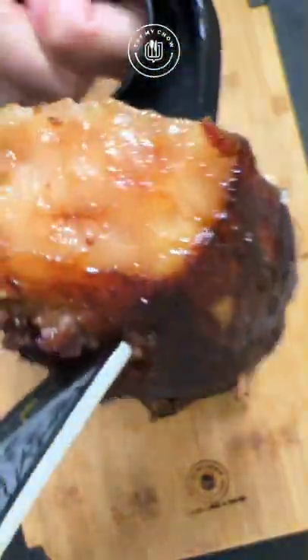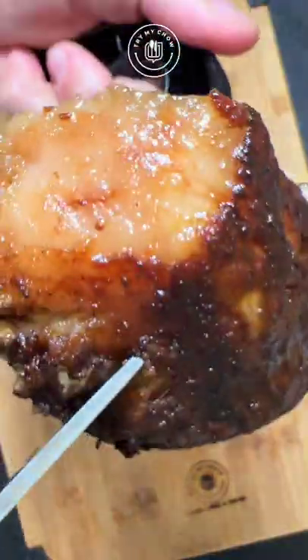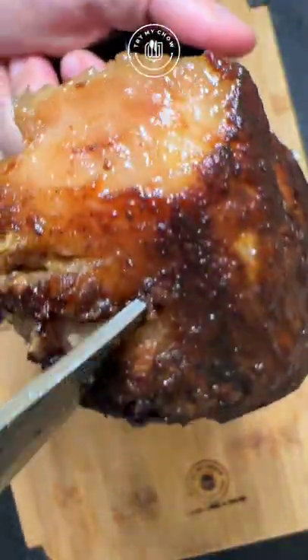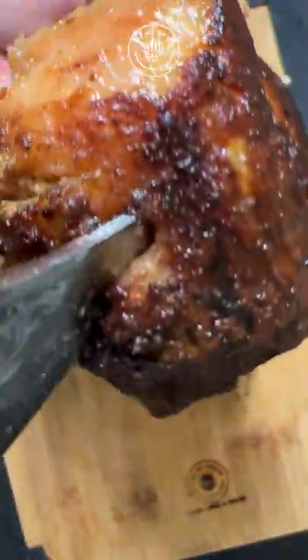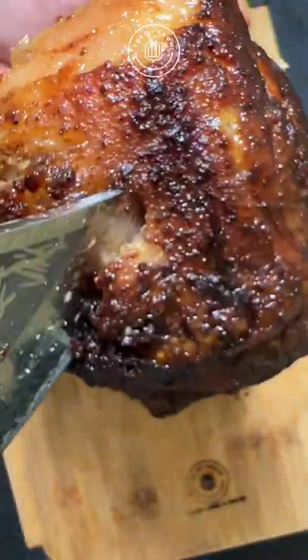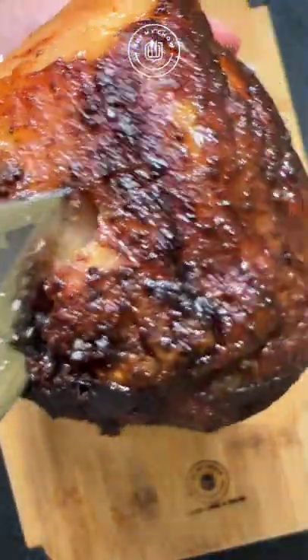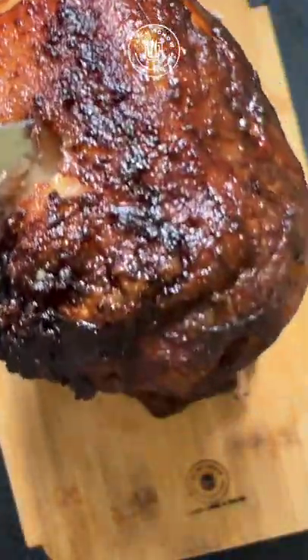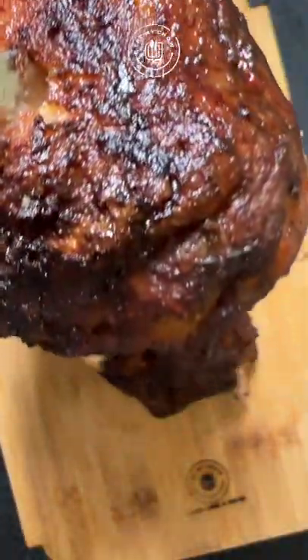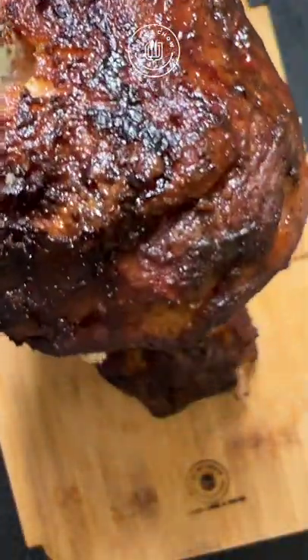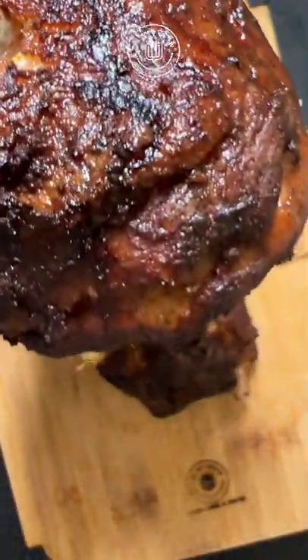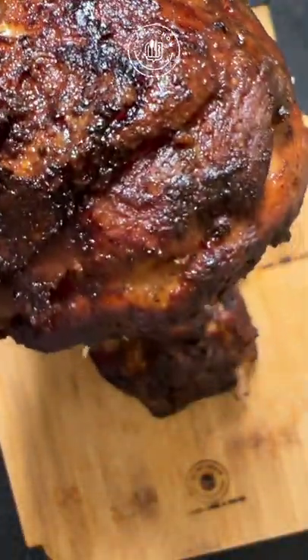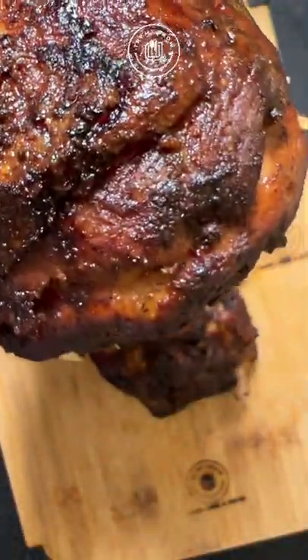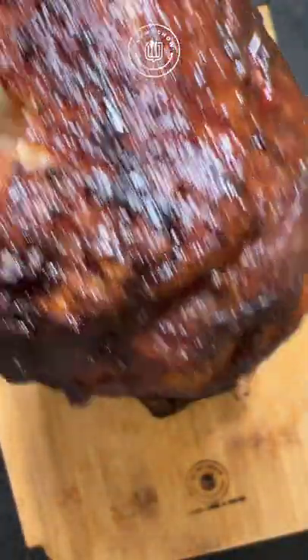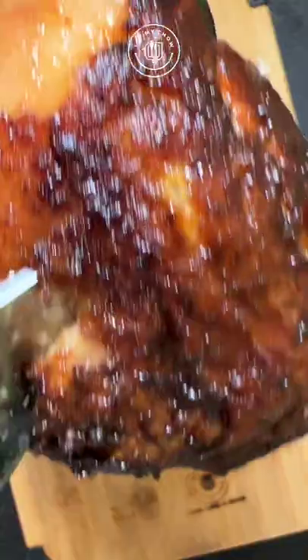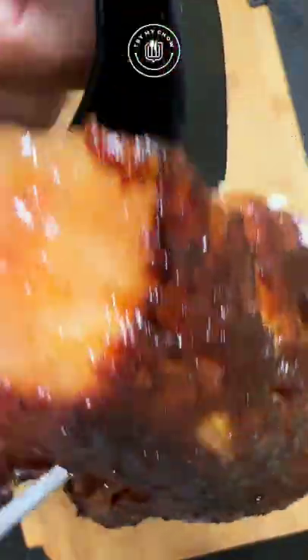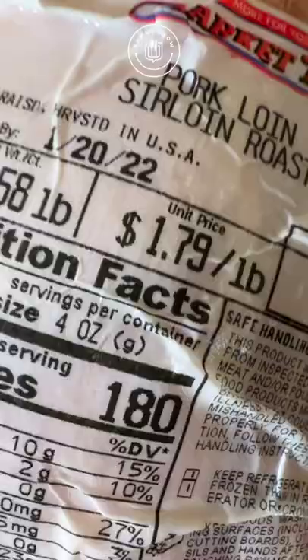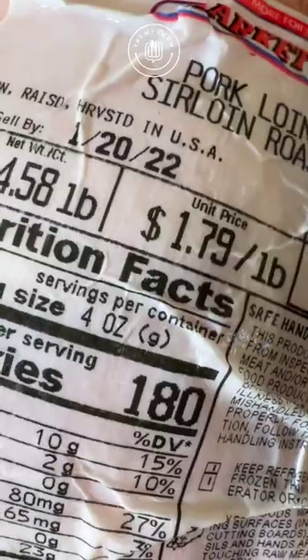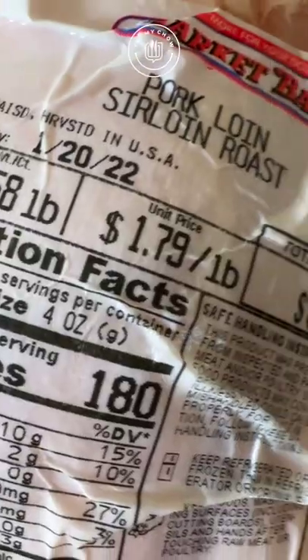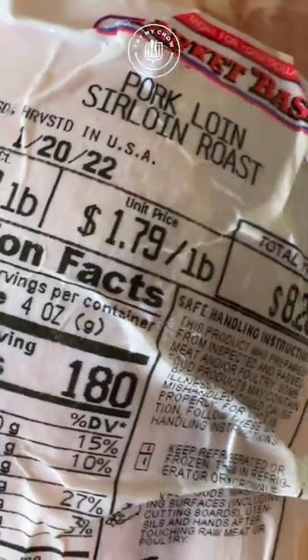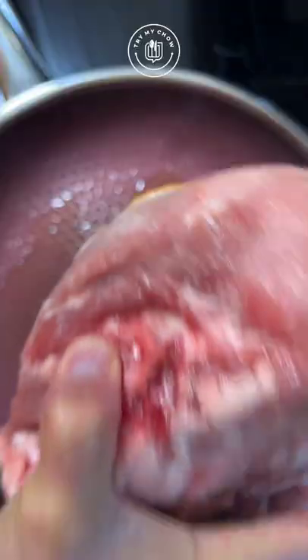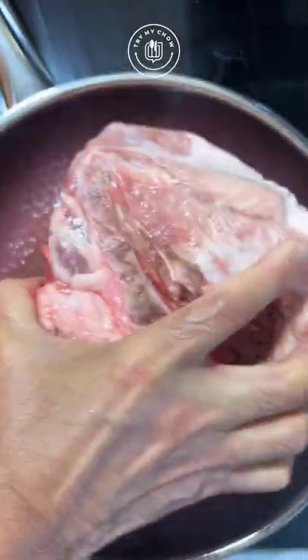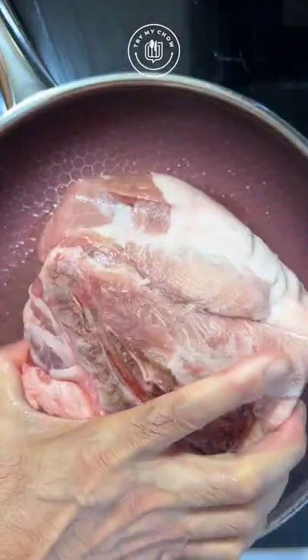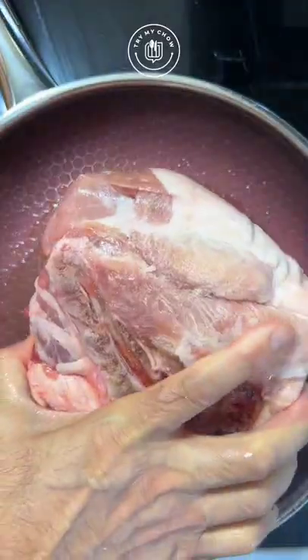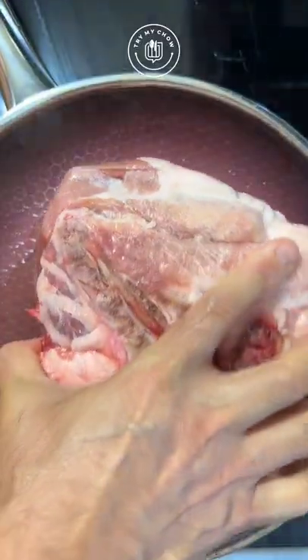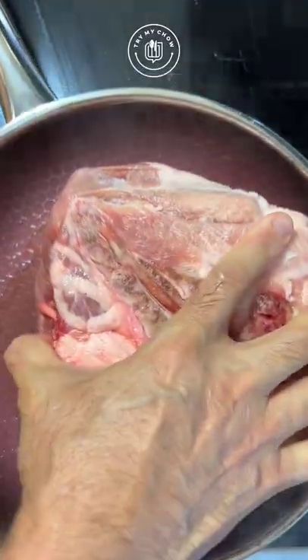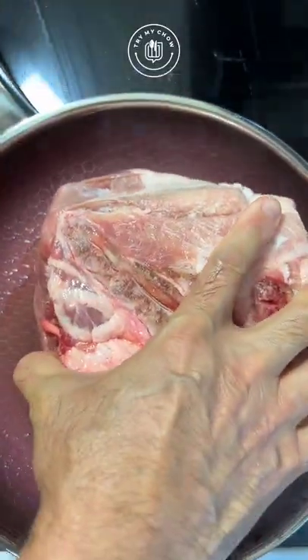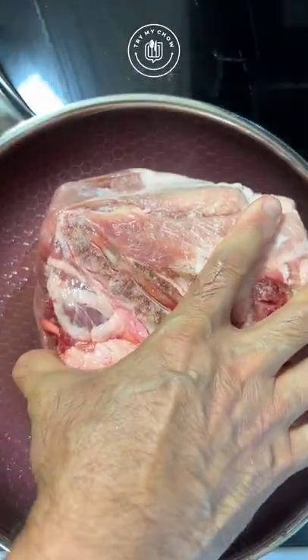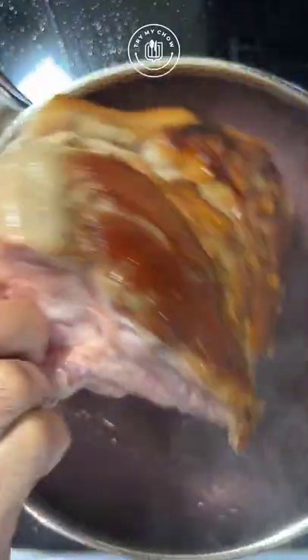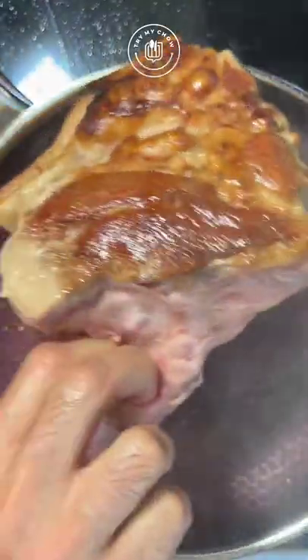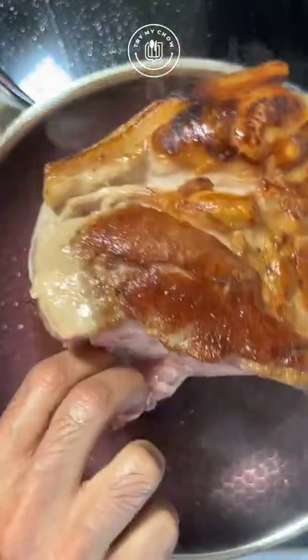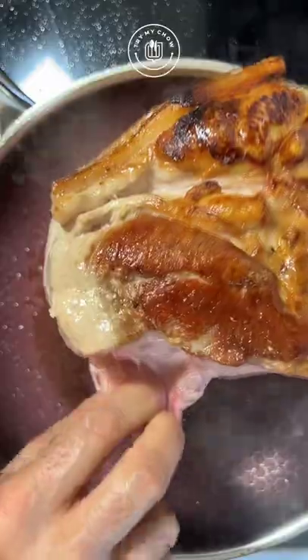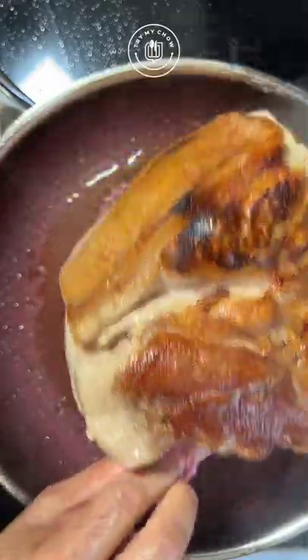This pork sirloin looks good and delicious, but it took me five hours to cook. I started it by sealing up the pork on all sides and rendering that fat back.